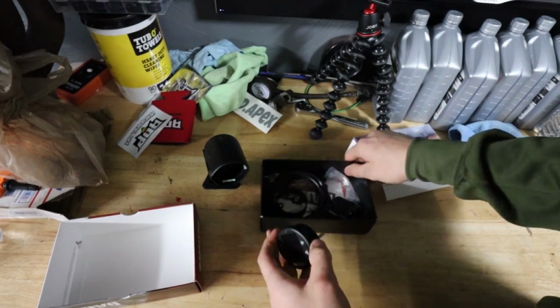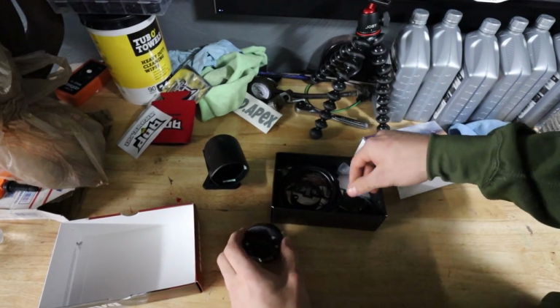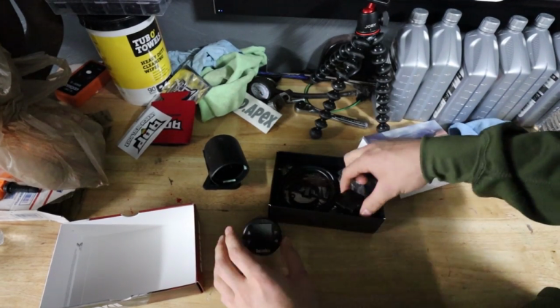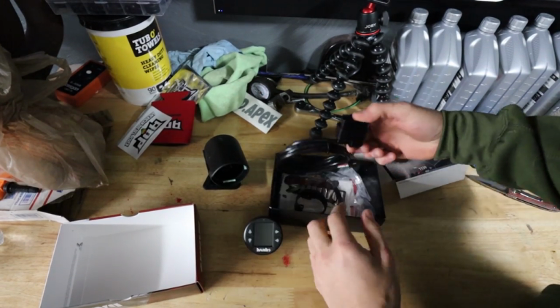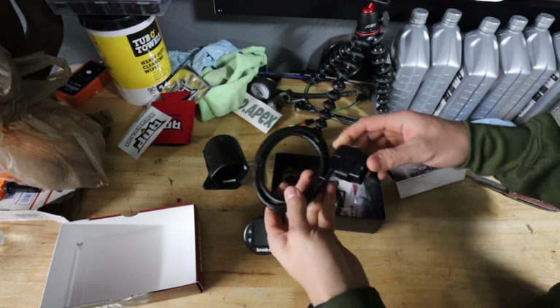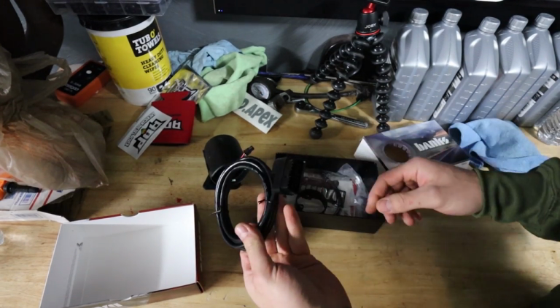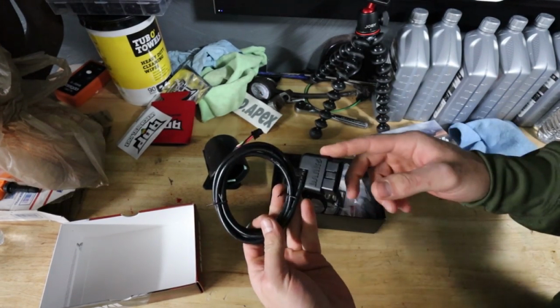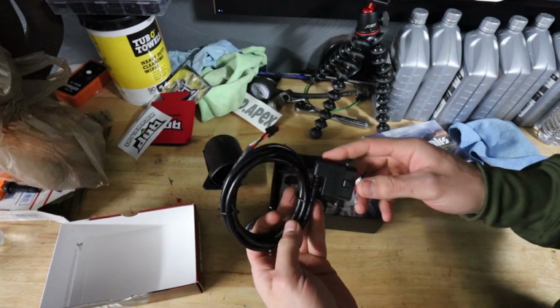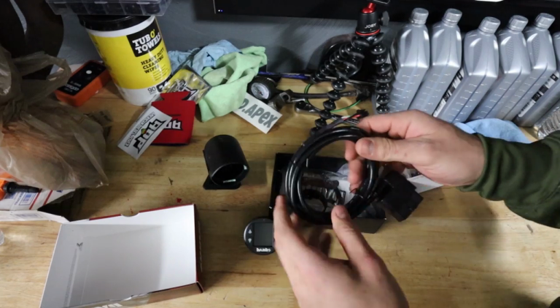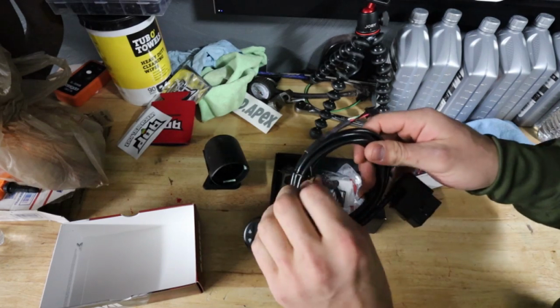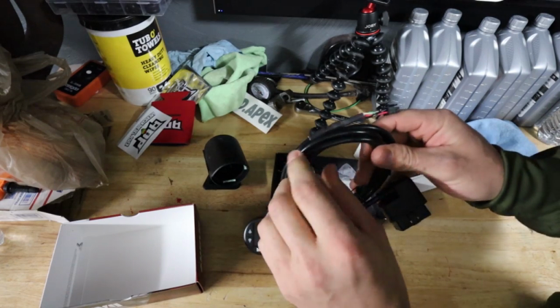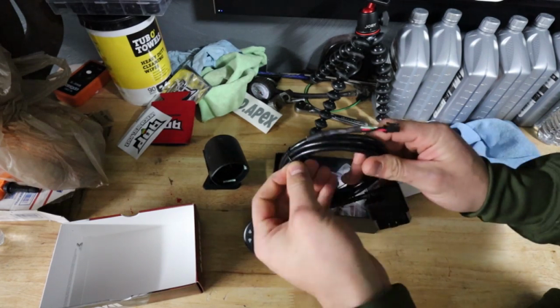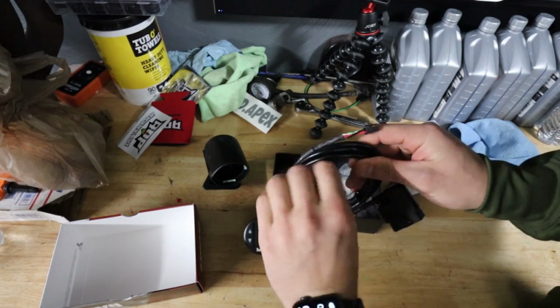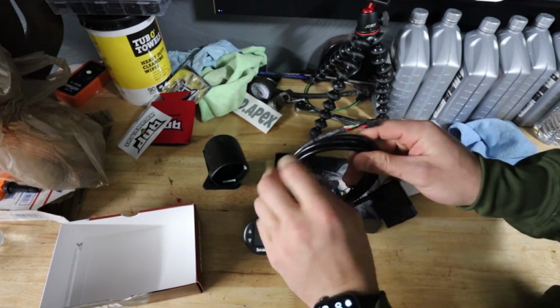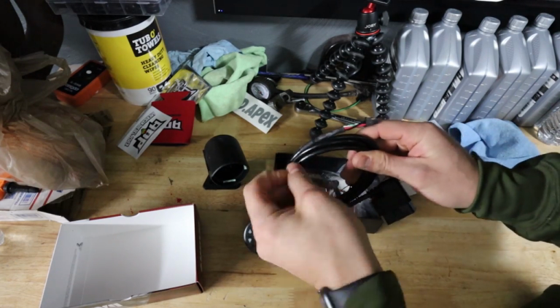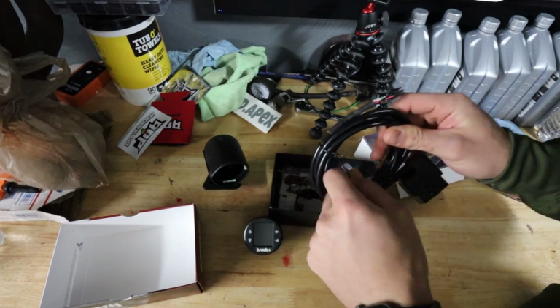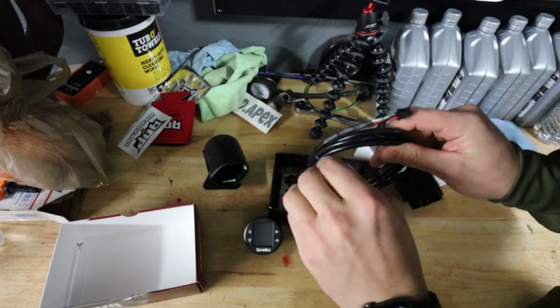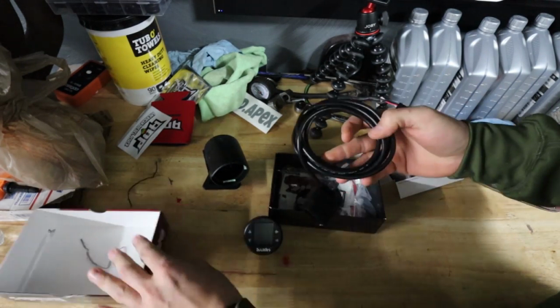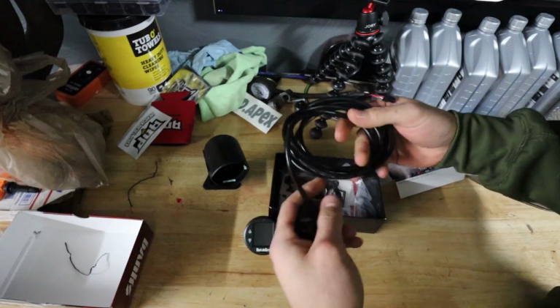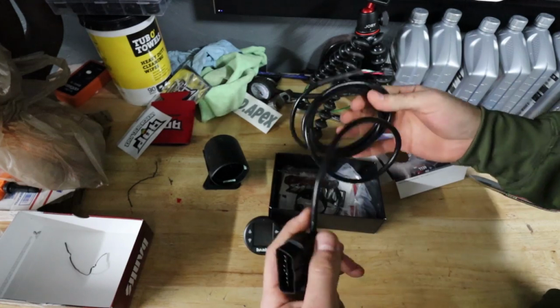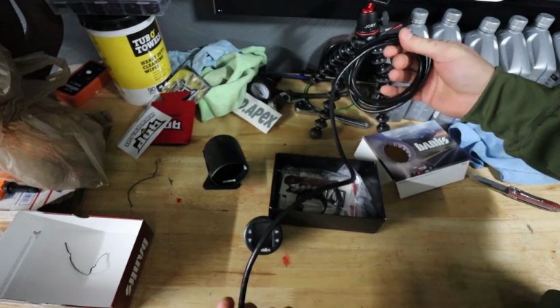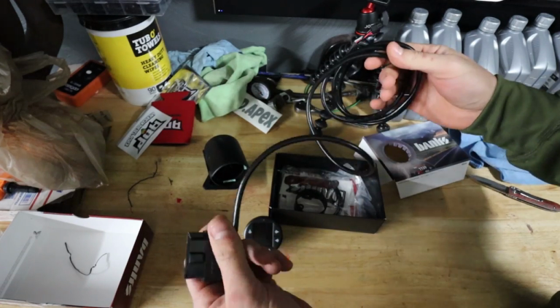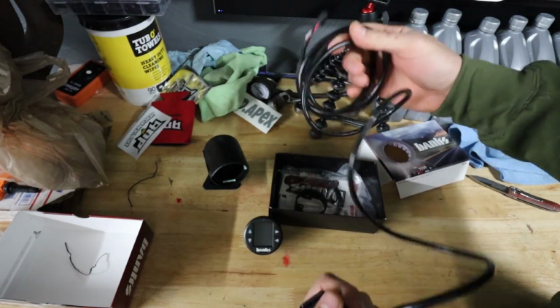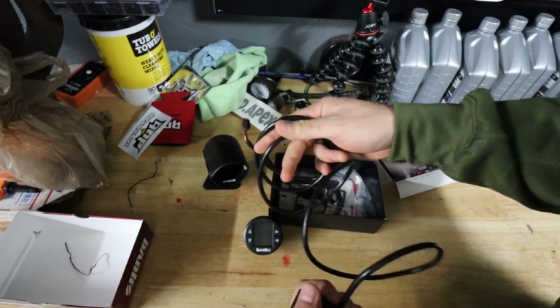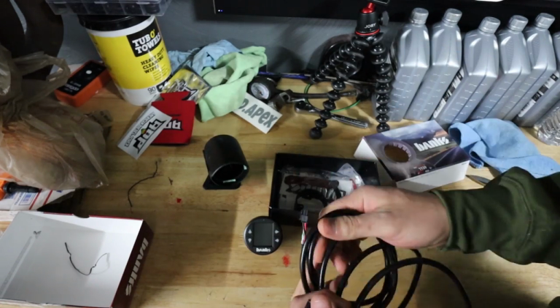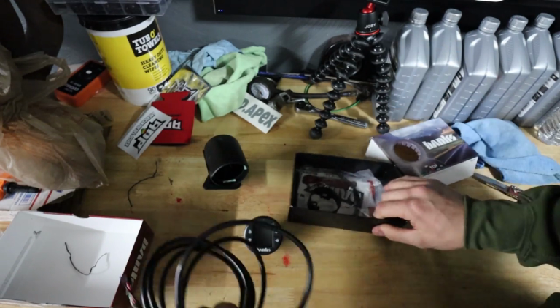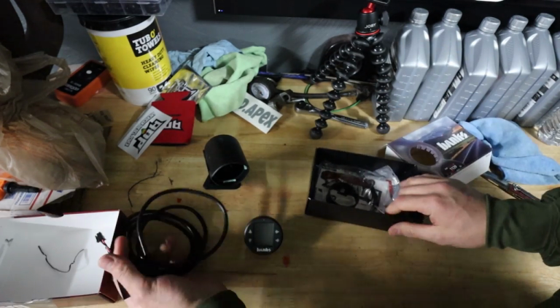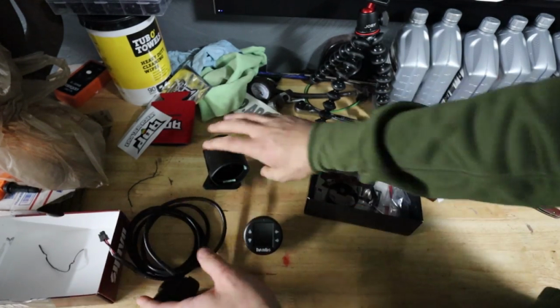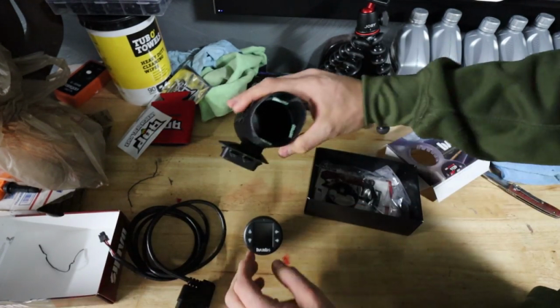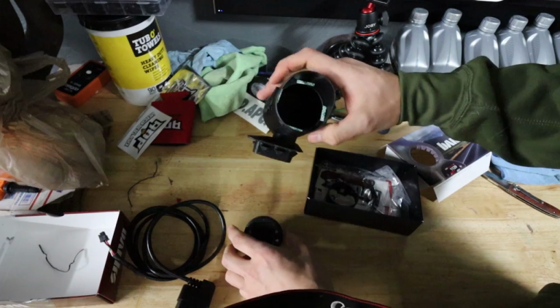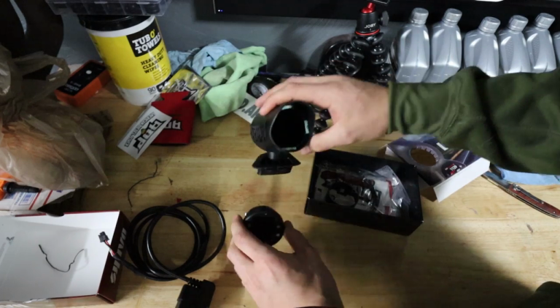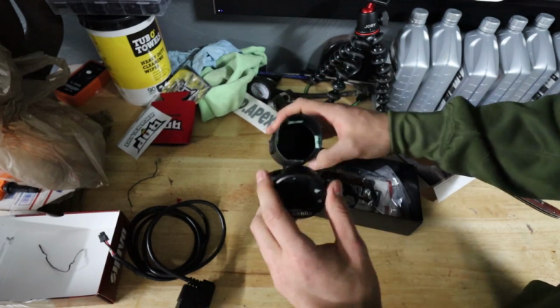If you weren't aware, this is just an OBD2 plug-and-play unit. Pretty simple to install — no wiring to do, no nothing. Just run this up to the new ADP vent gauge pod.